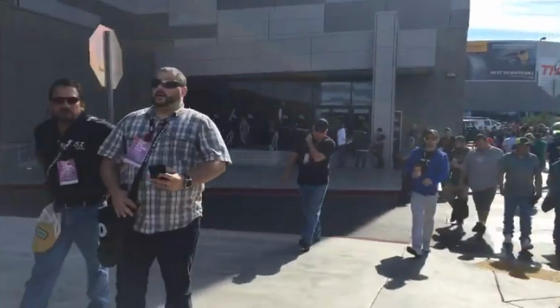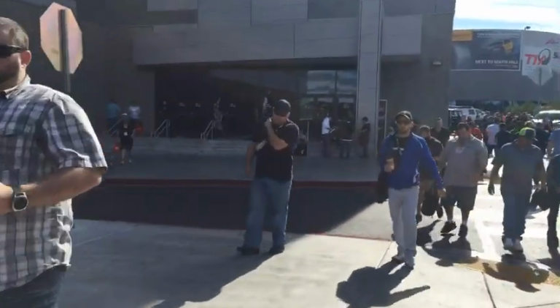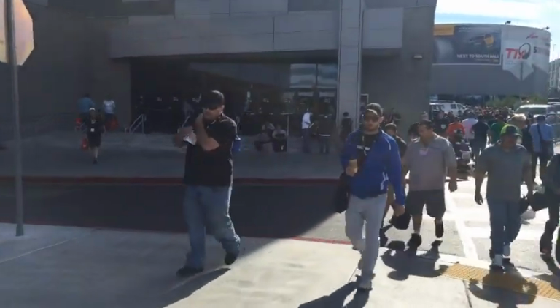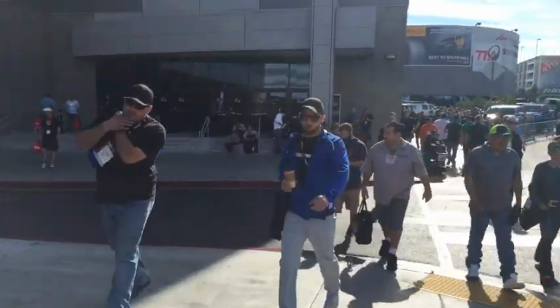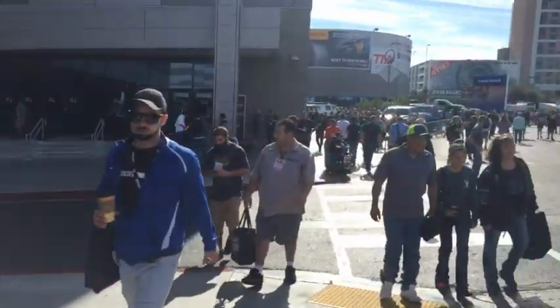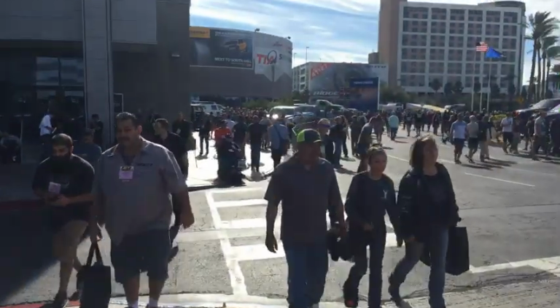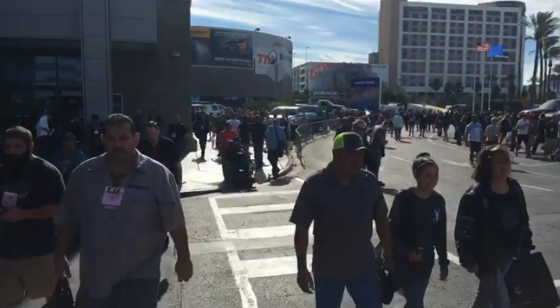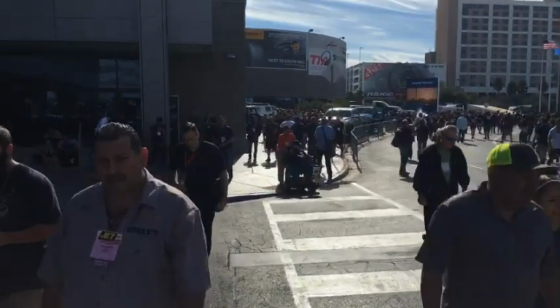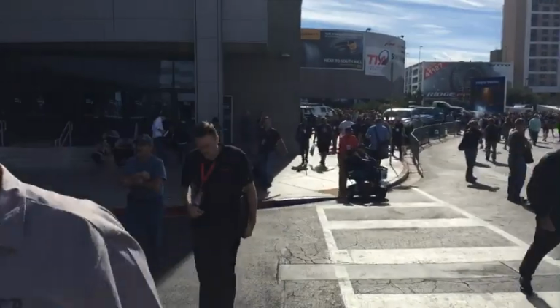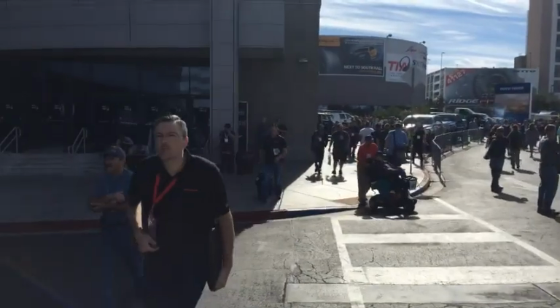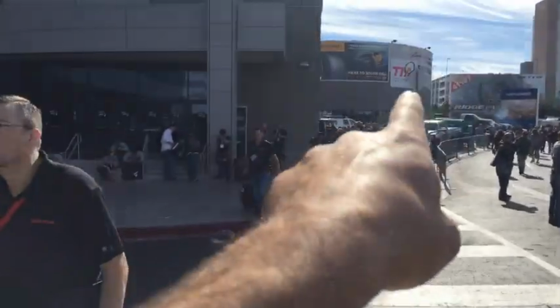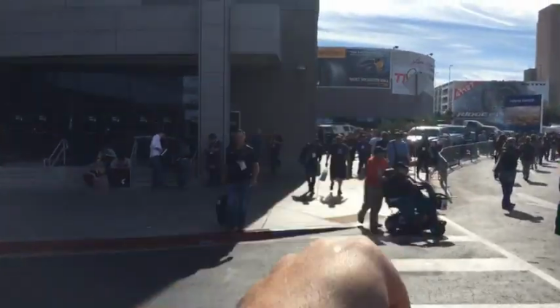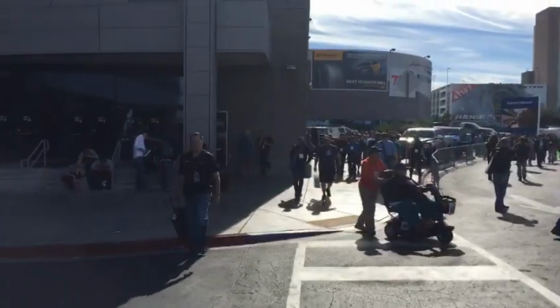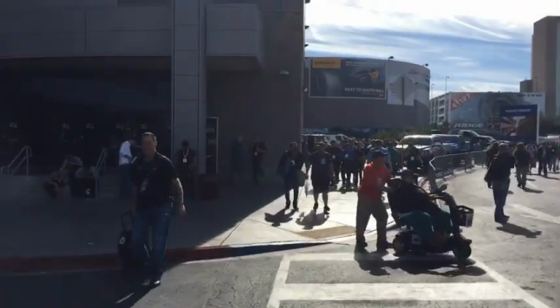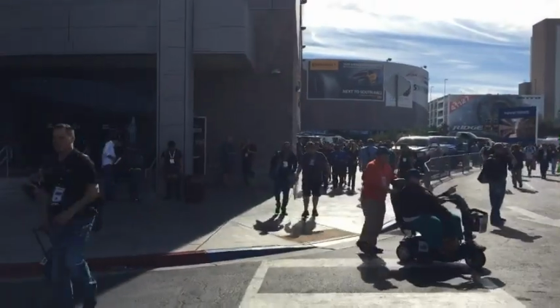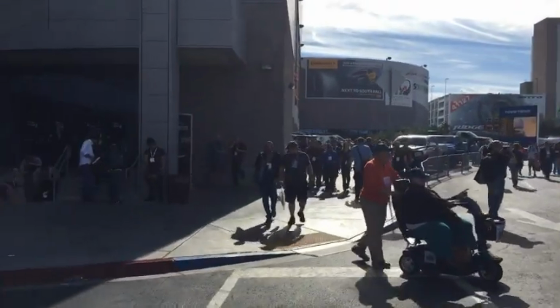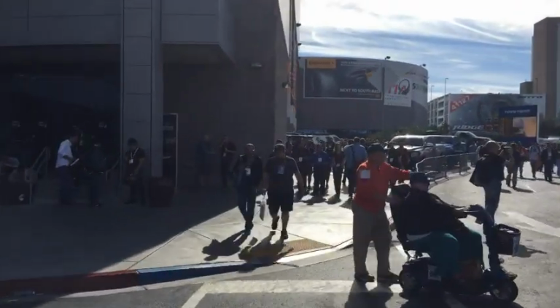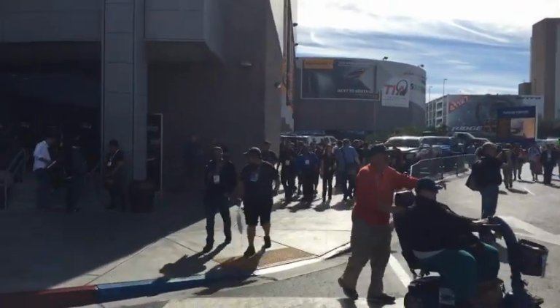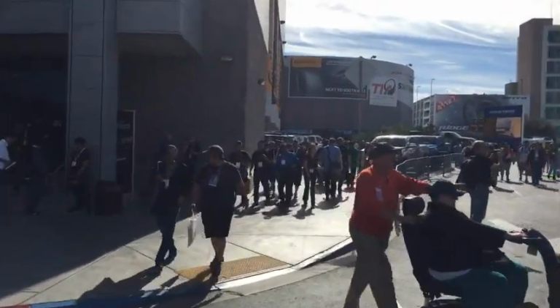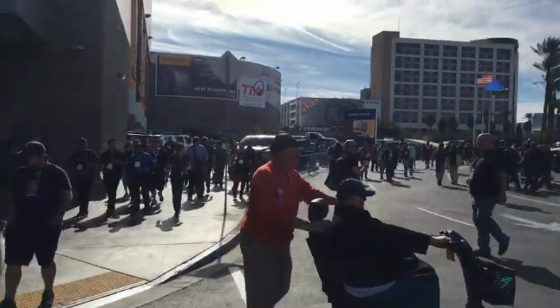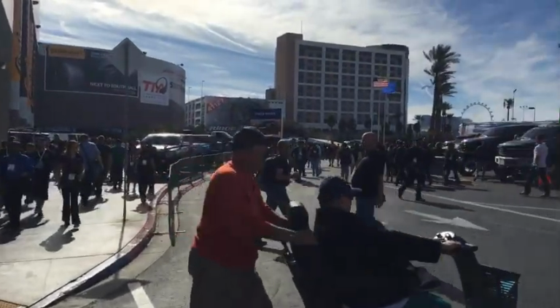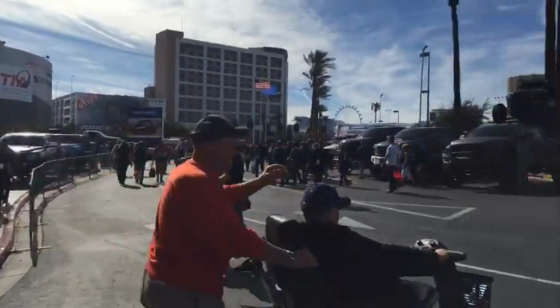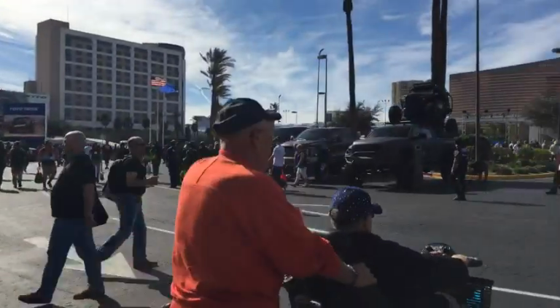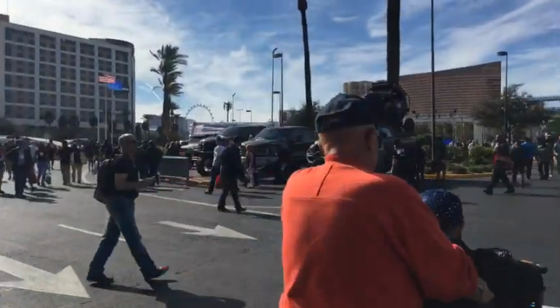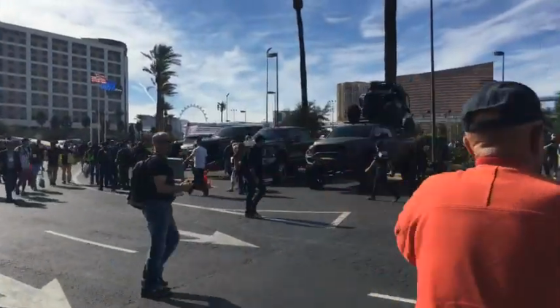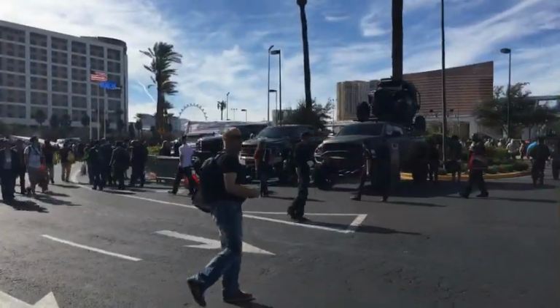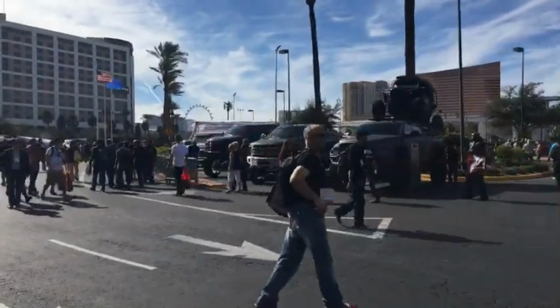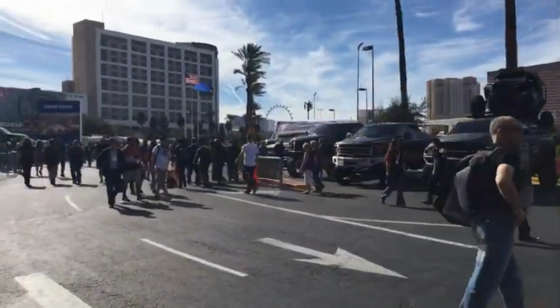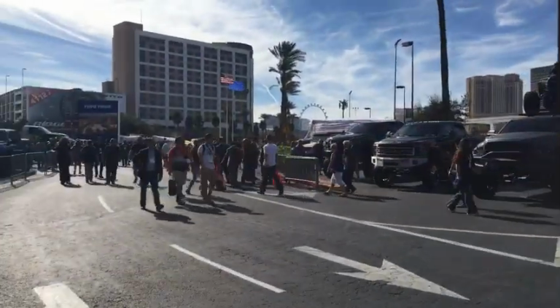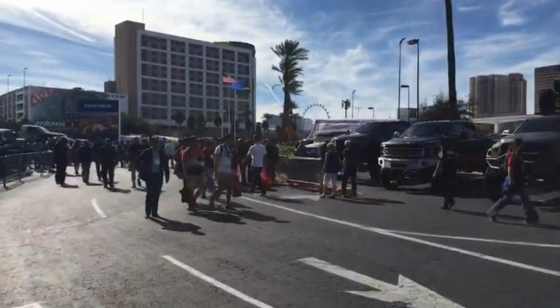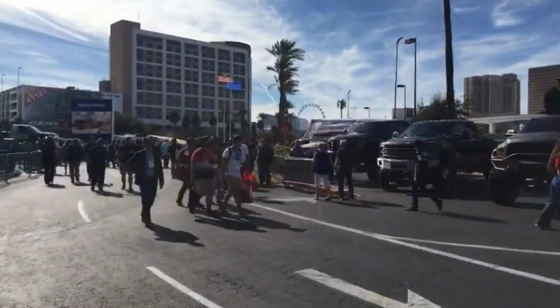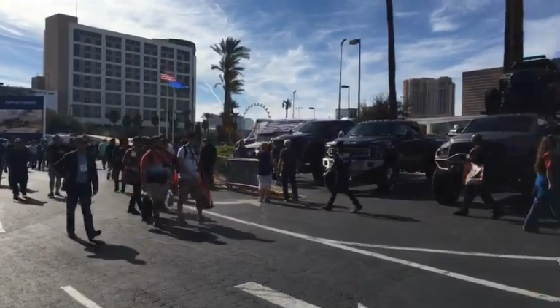South Hall will be more like trucks and whatnot, but the media area where I'm uploading videos is over there. Let's head over and check out some cool cars, which are all over this way too — well, everywhere.